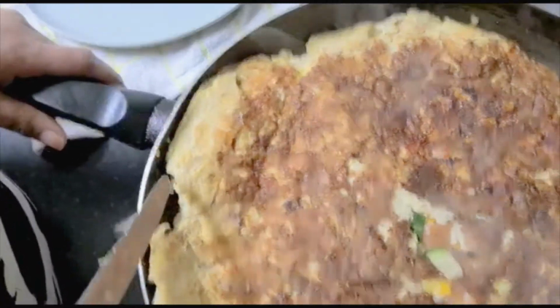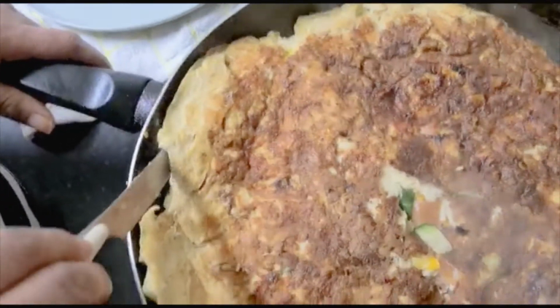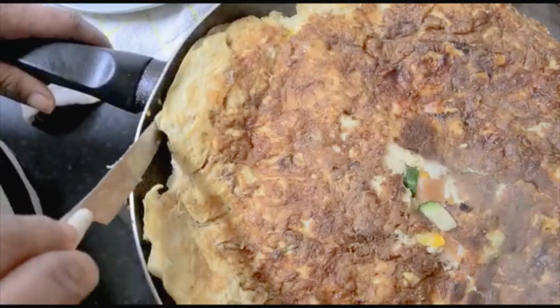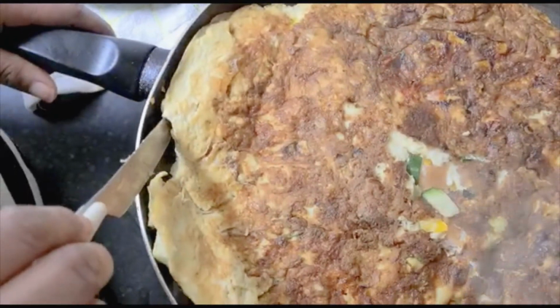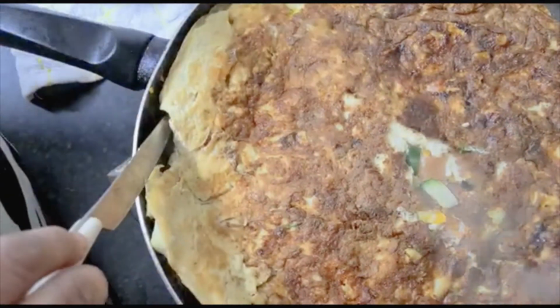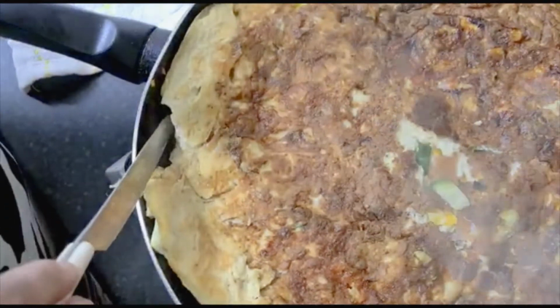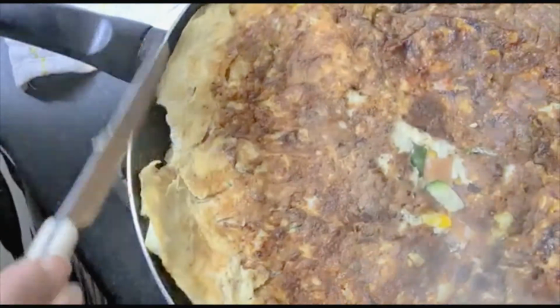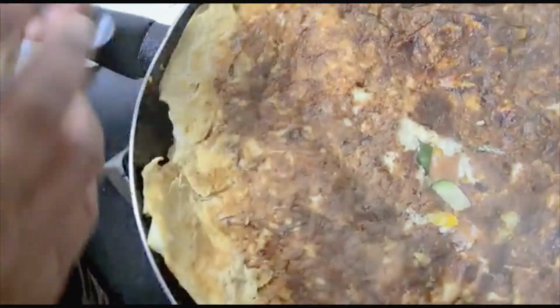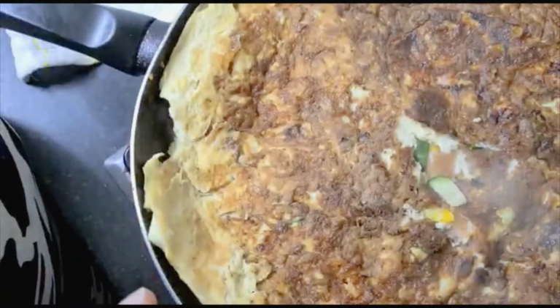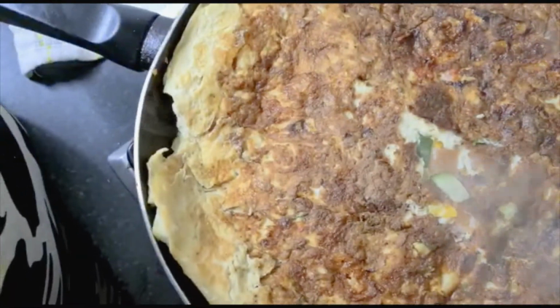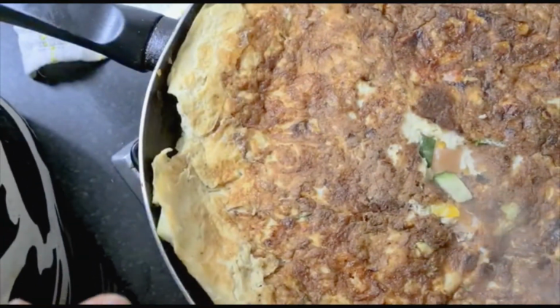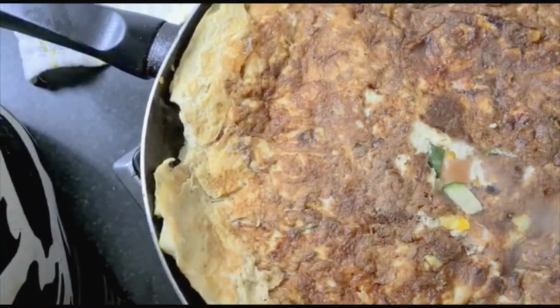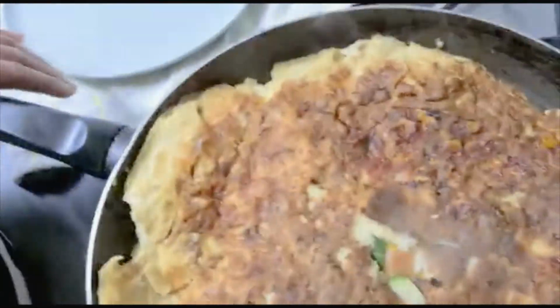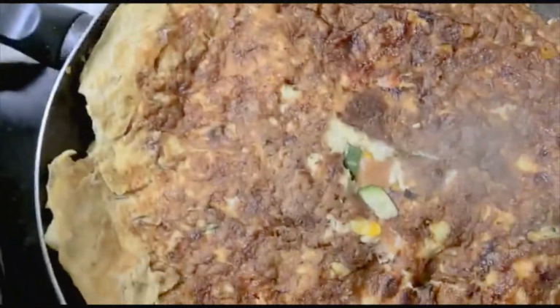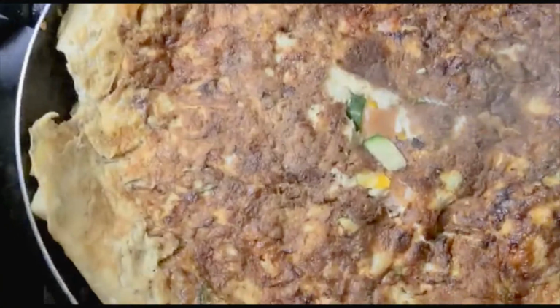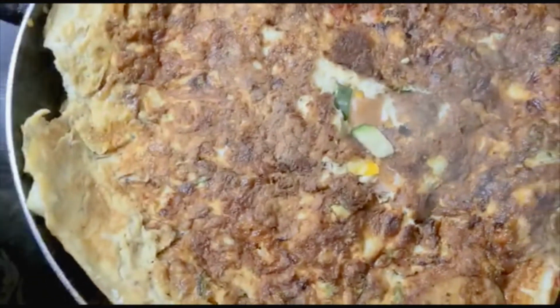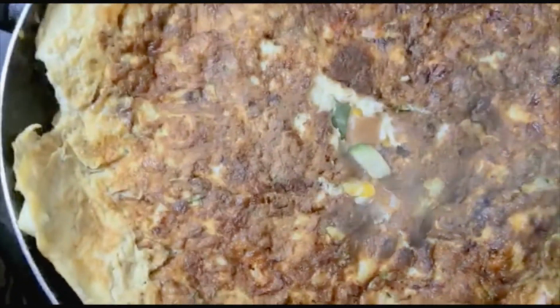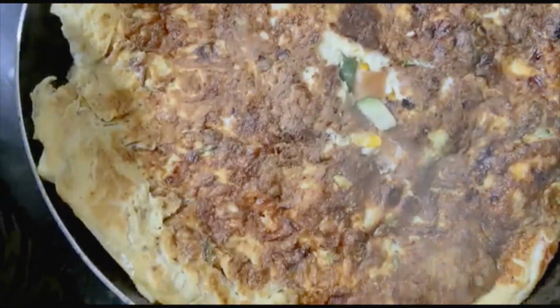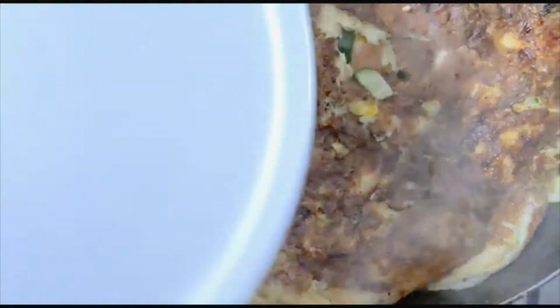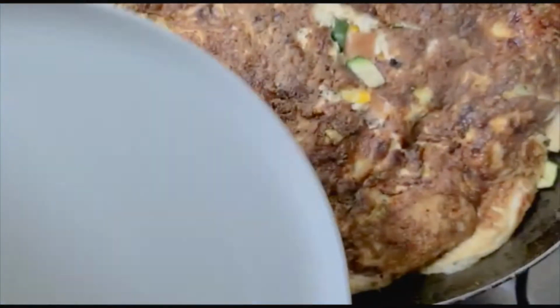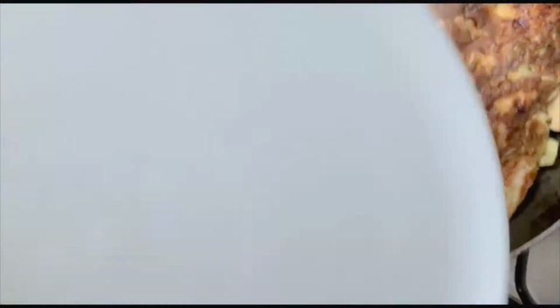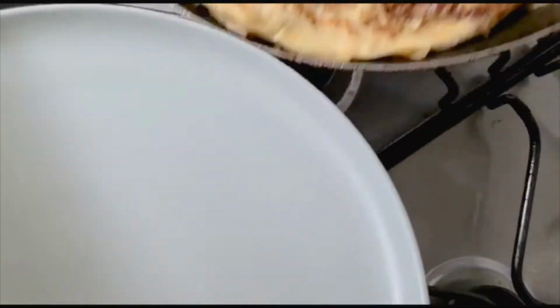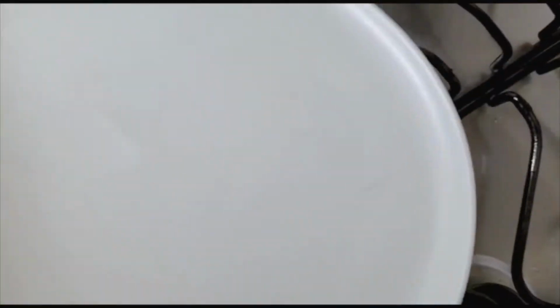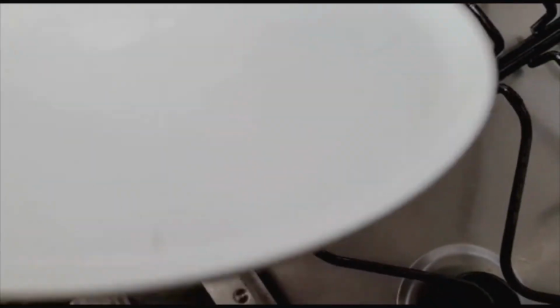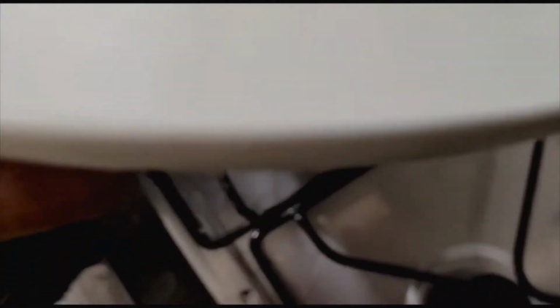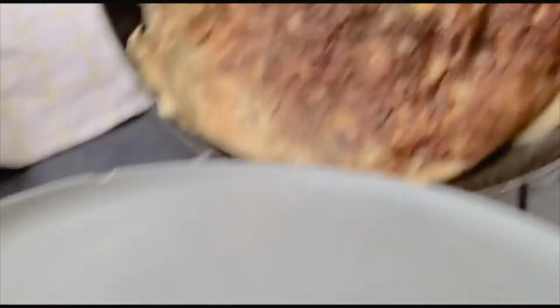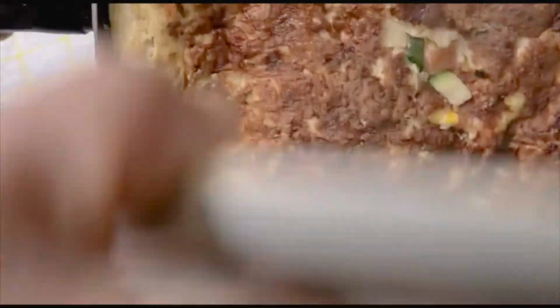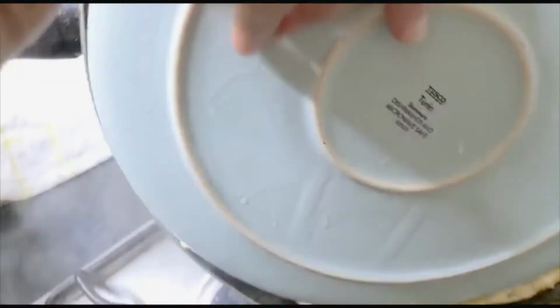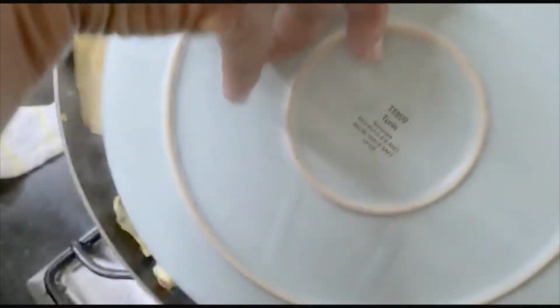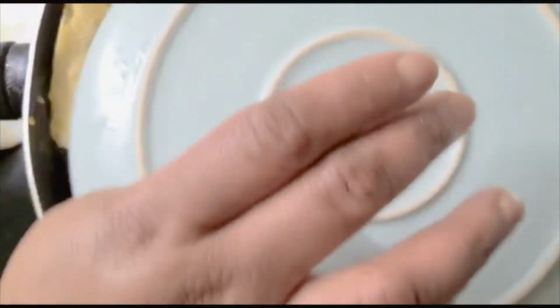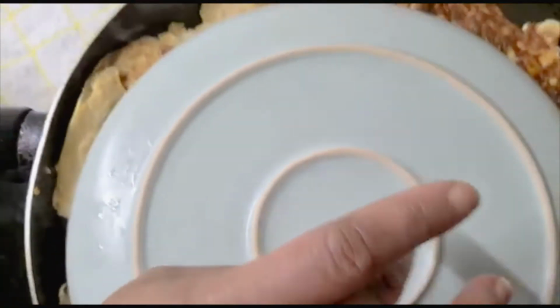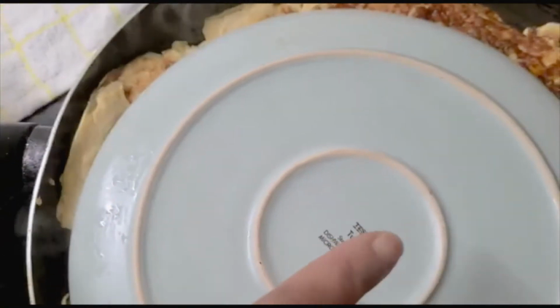Our omelette is already done — our omelette is ready guys! I'll just flip it one more time. This is how I do it before I take my plate.